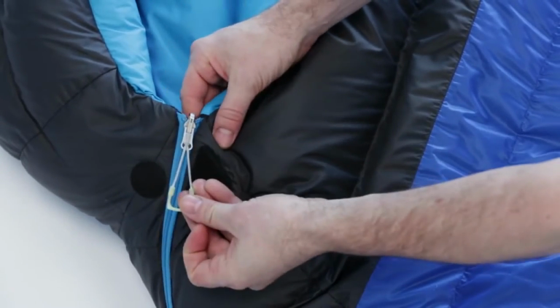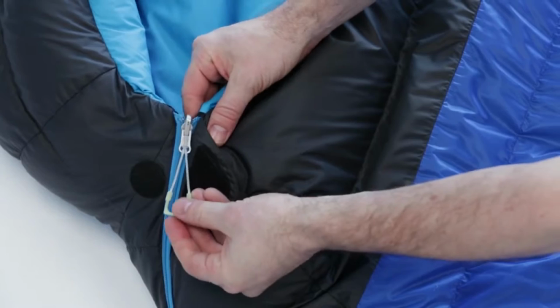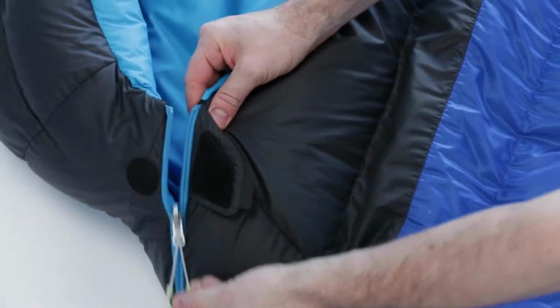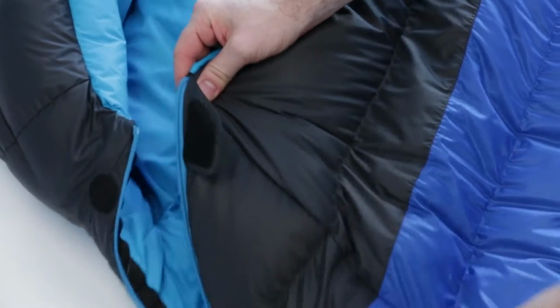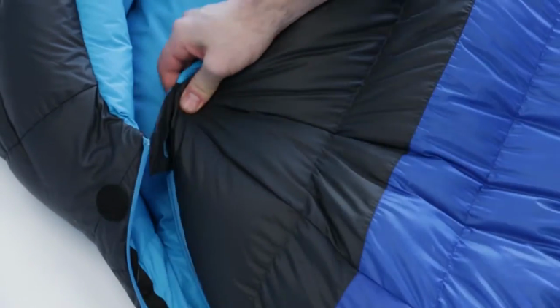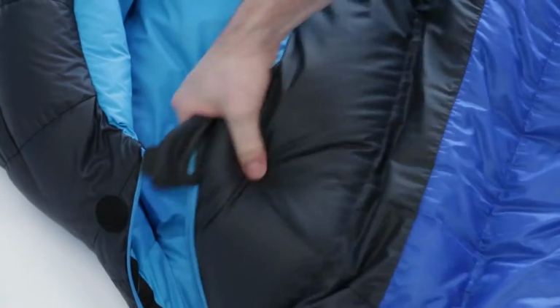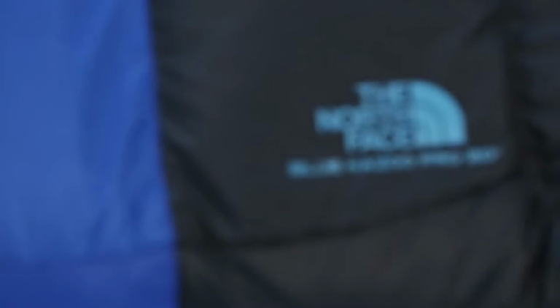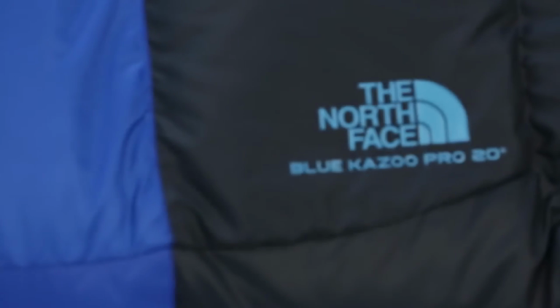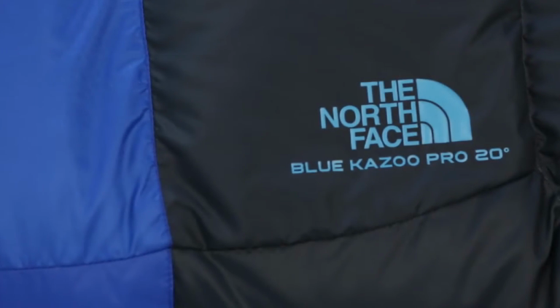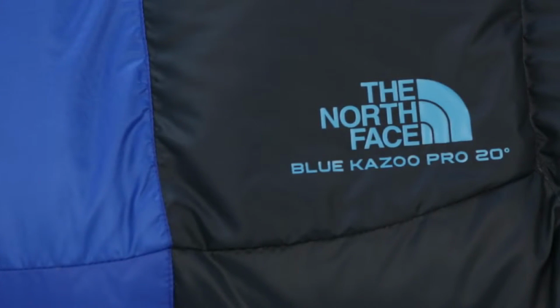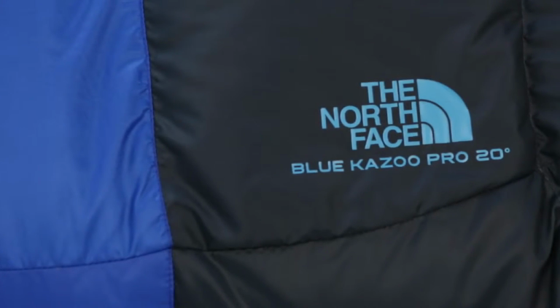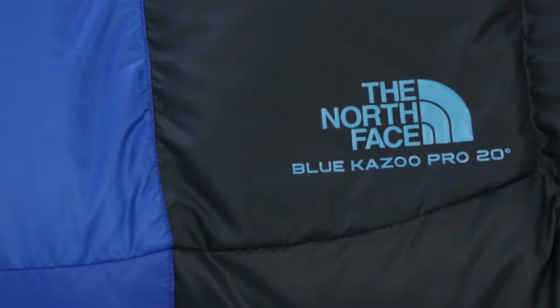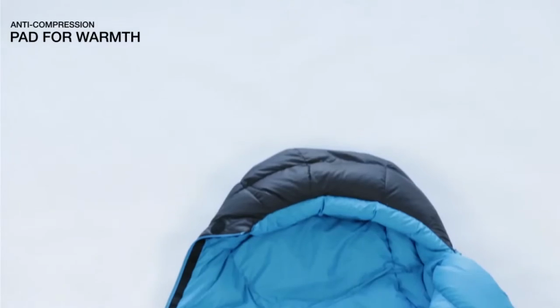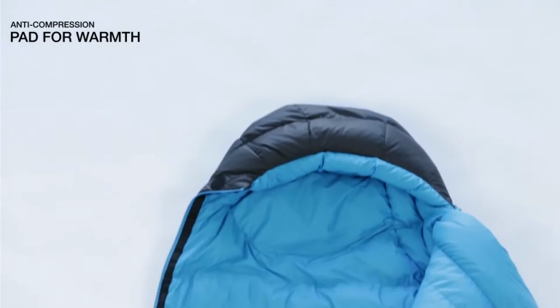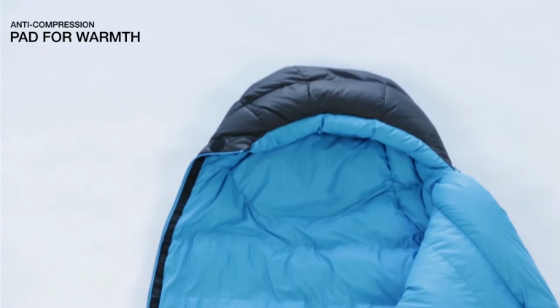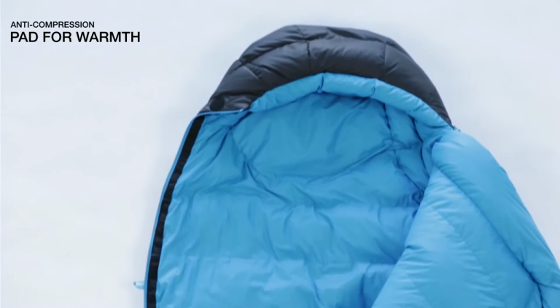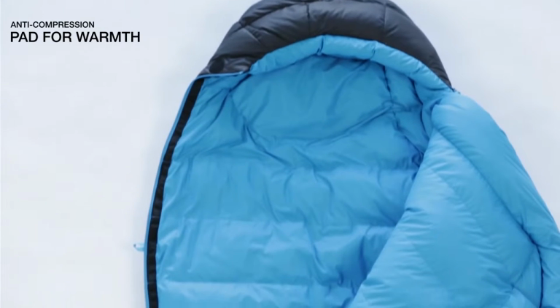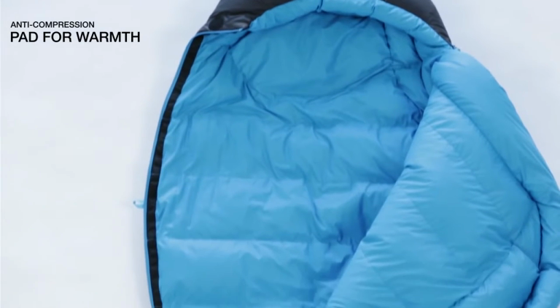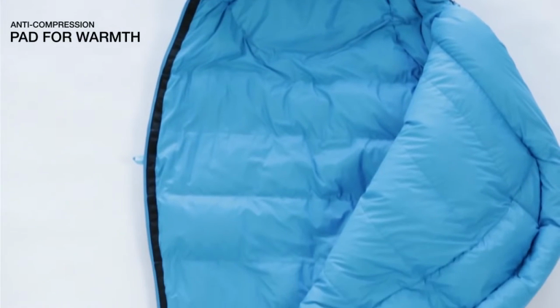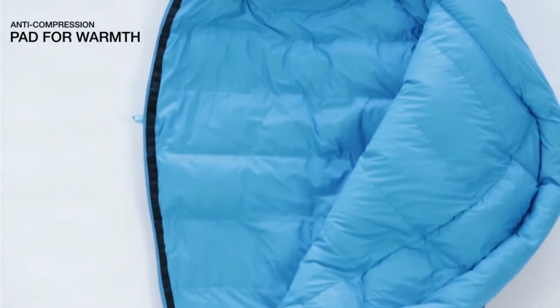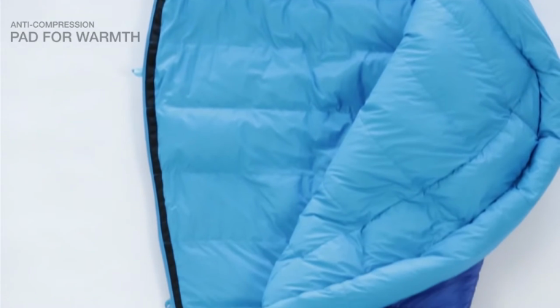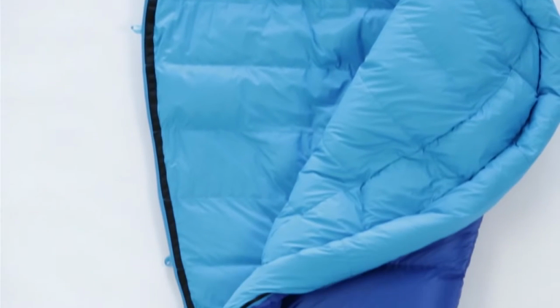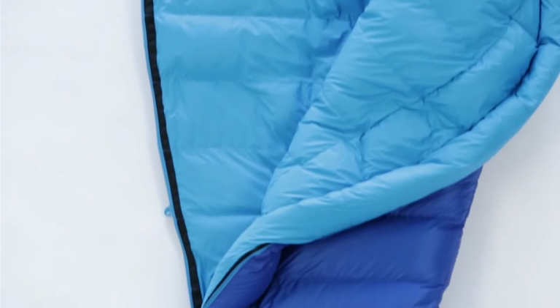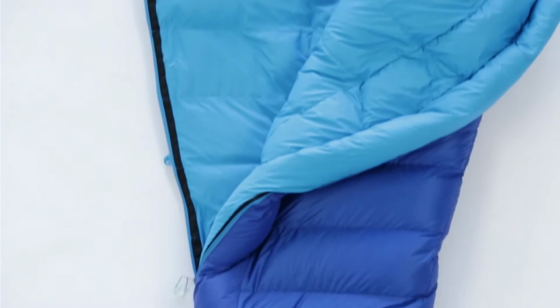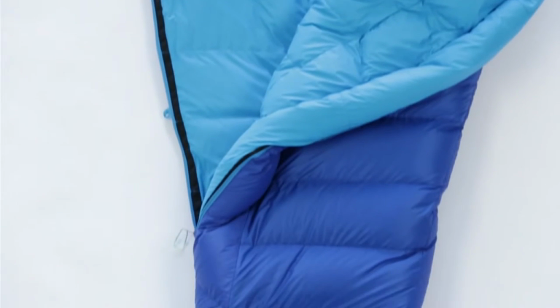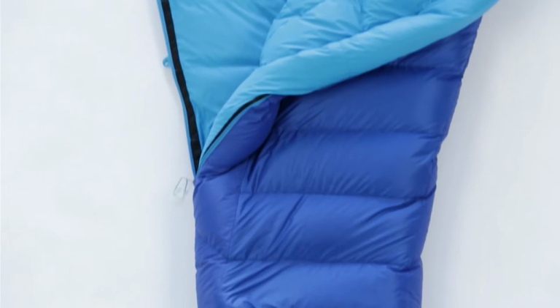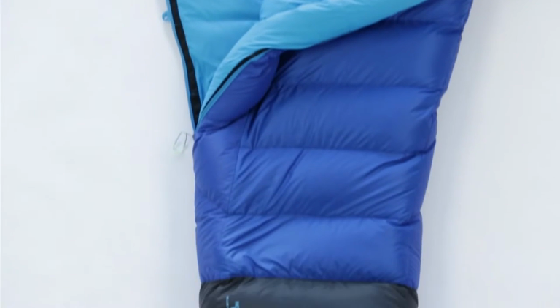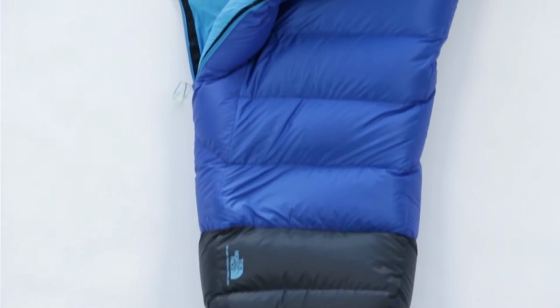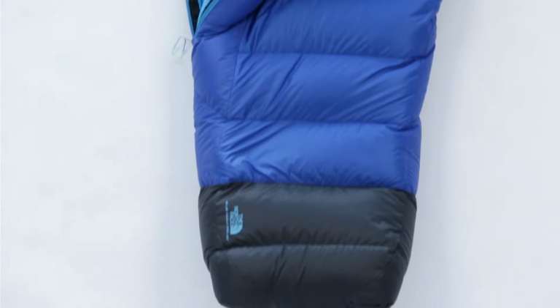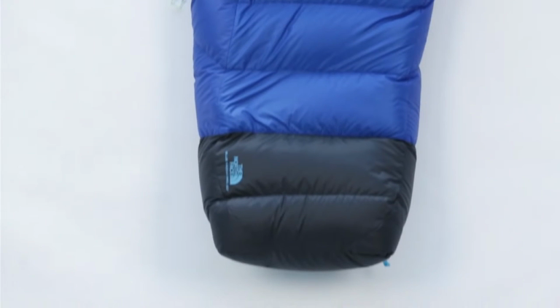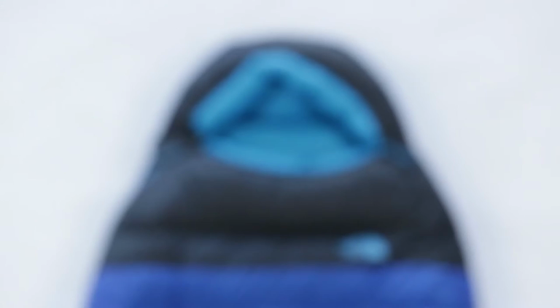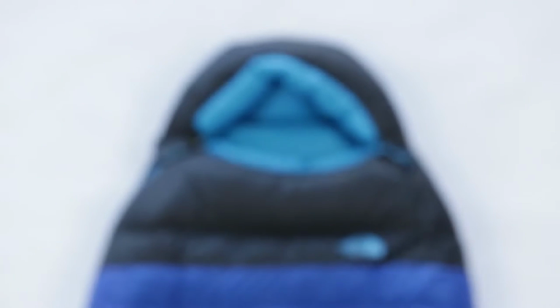Blue Kazoo has zonal anti-compression pads behind your head, behind your shoulders, behind your butt, and behind your feet. There's a synthetic insulation pad that prevents you from packing out the insulation and helps you keep a little bit warmer throughout the night.